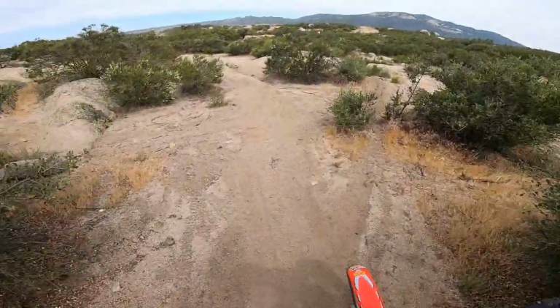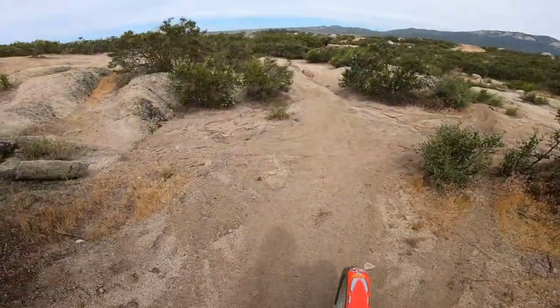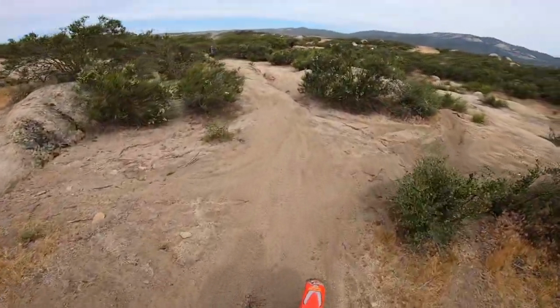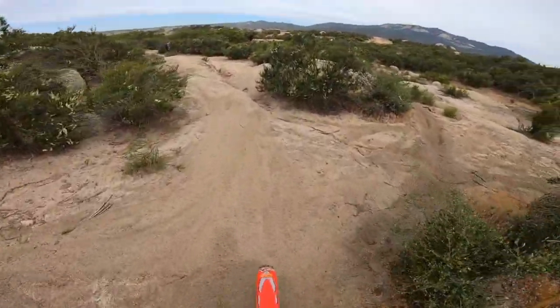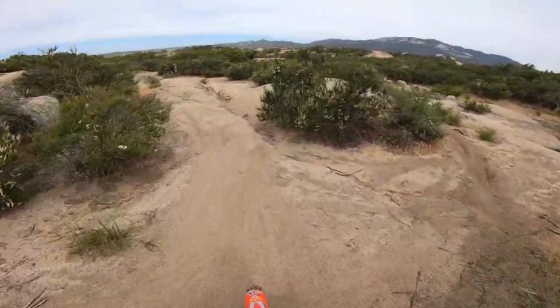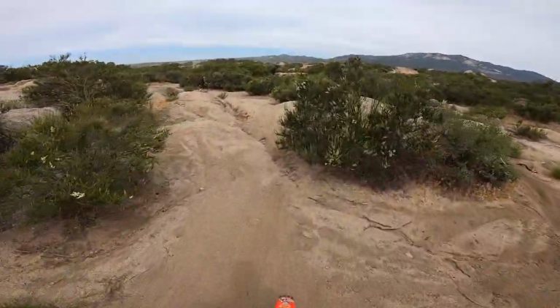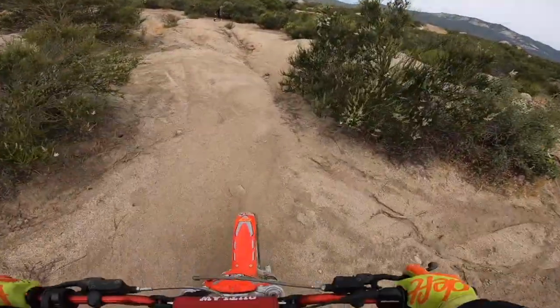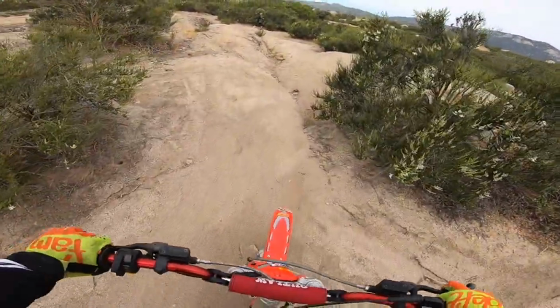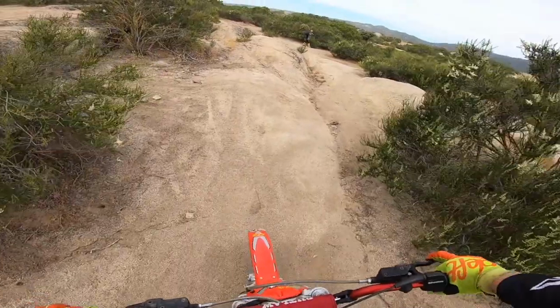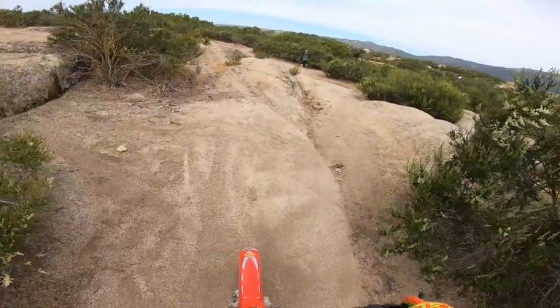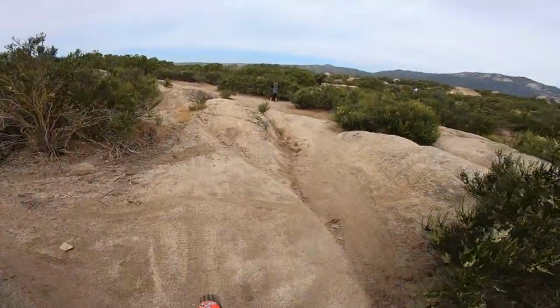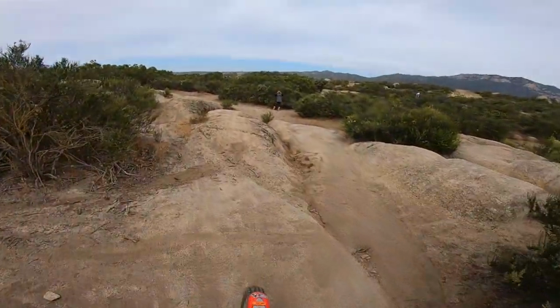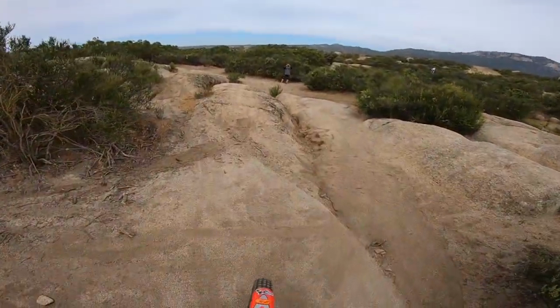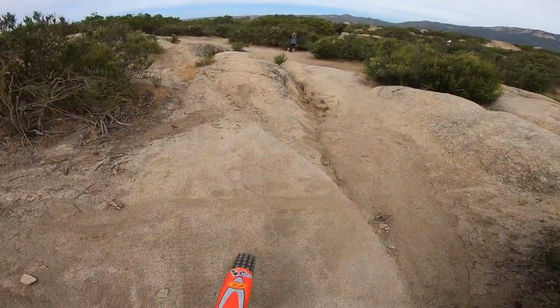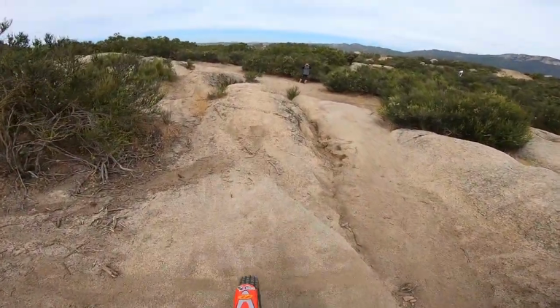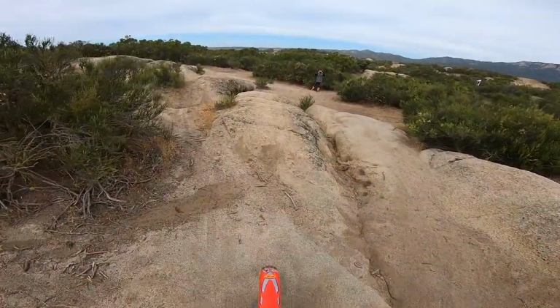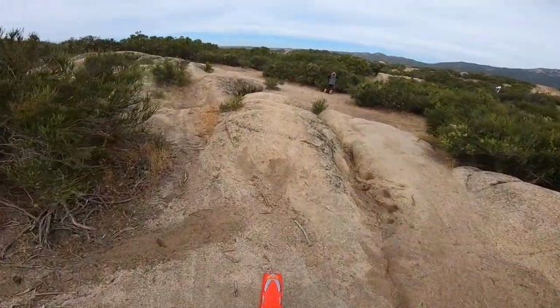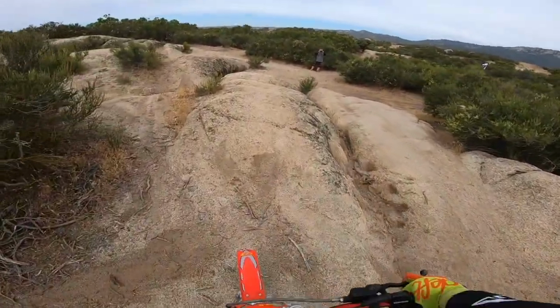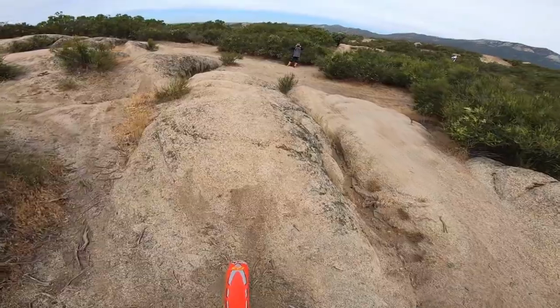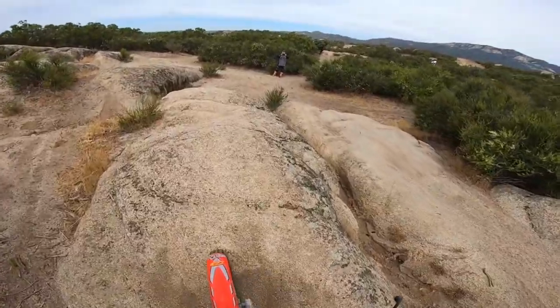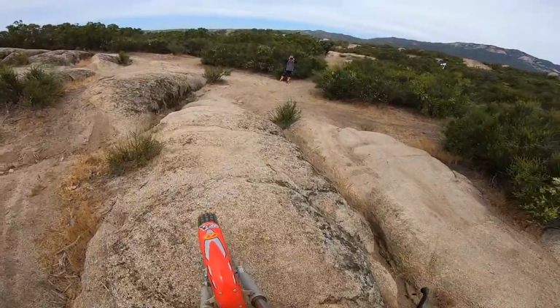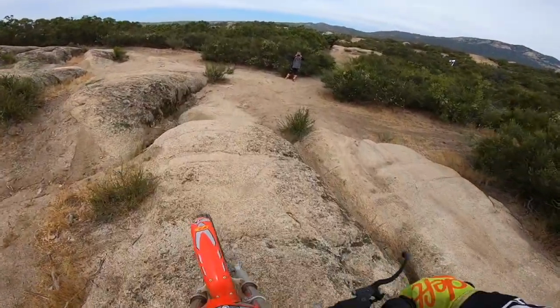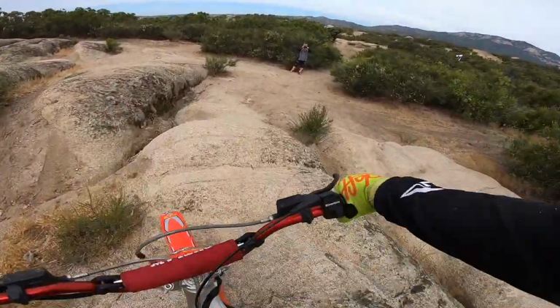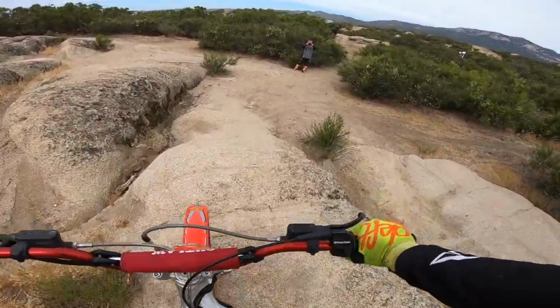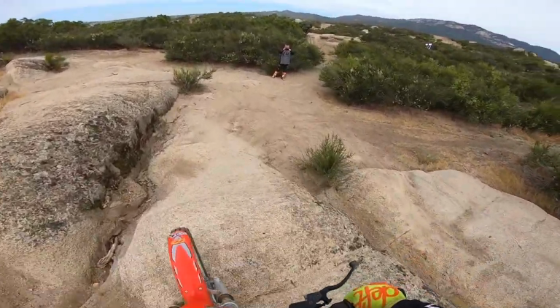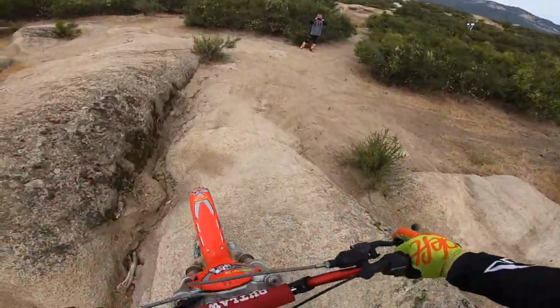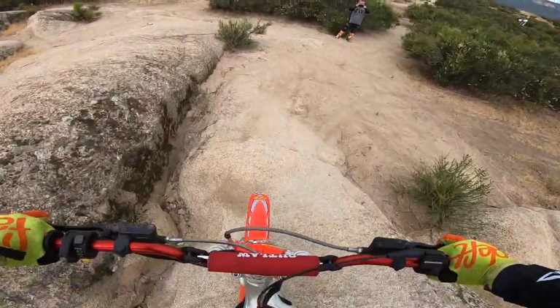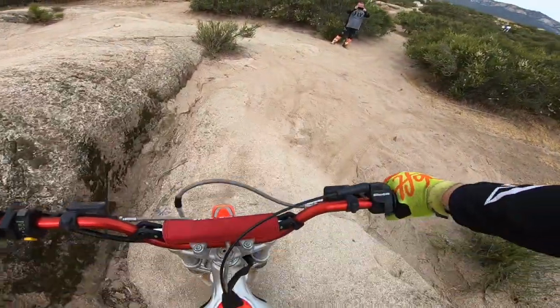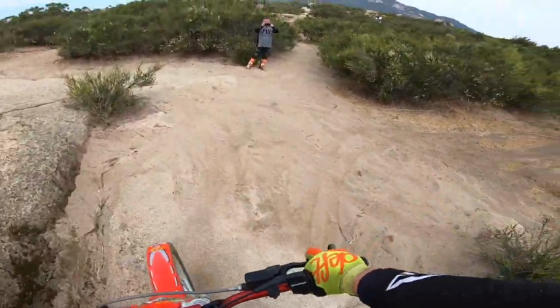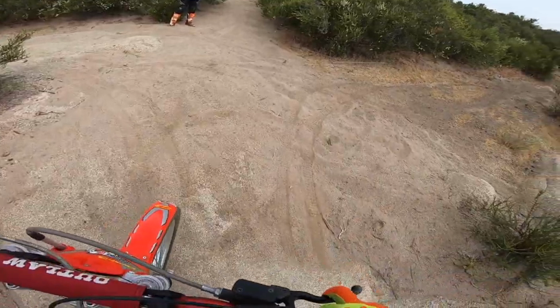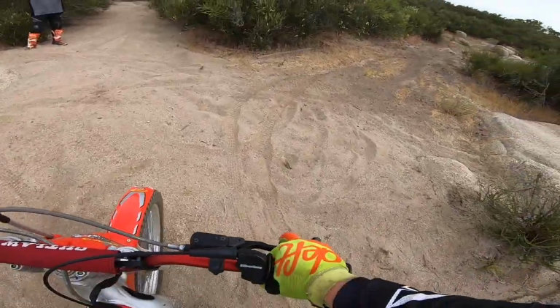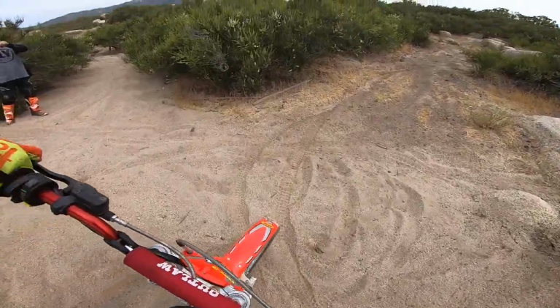A lot of times when you're doing a trials bike, either you're by yourself or you've got a buddy and you're all on trials bikes — improving, learning — and you're all kind of about the same level.